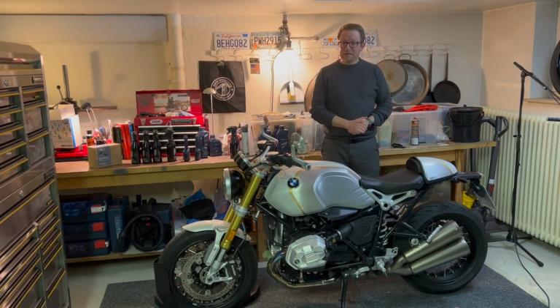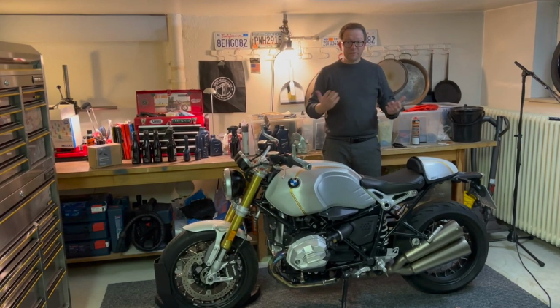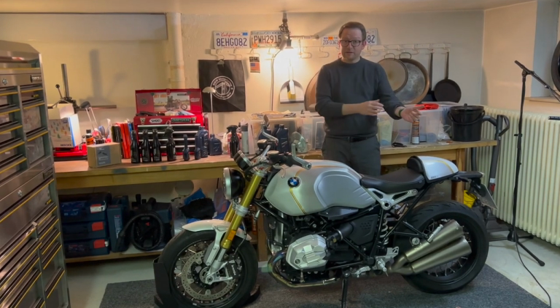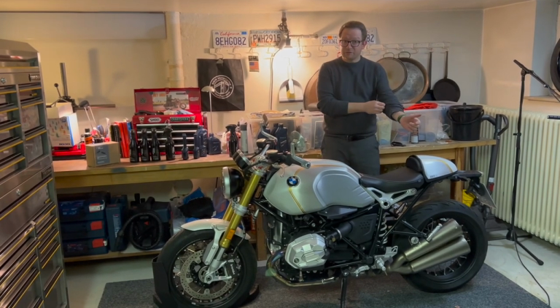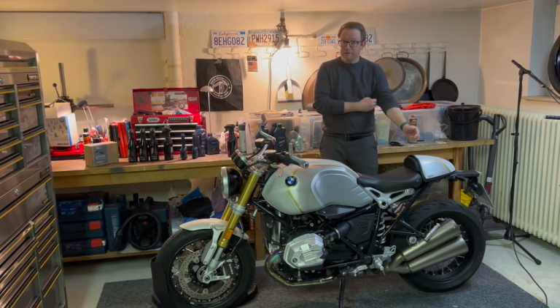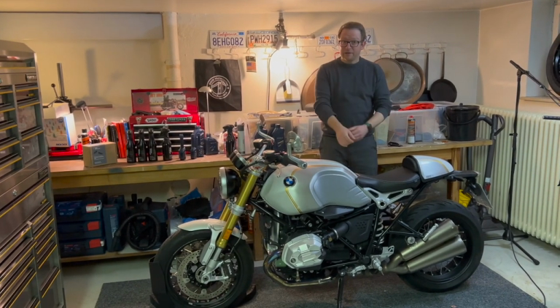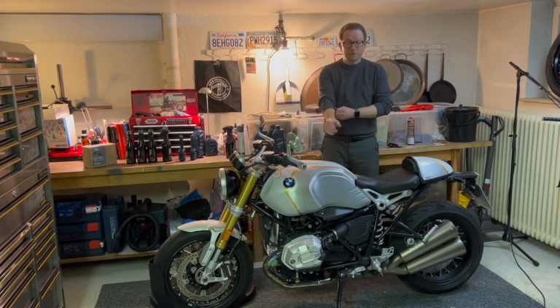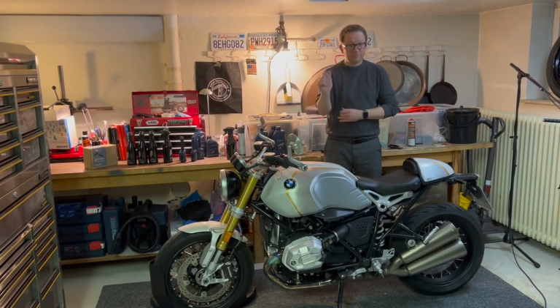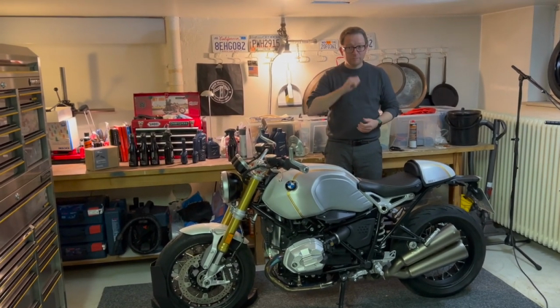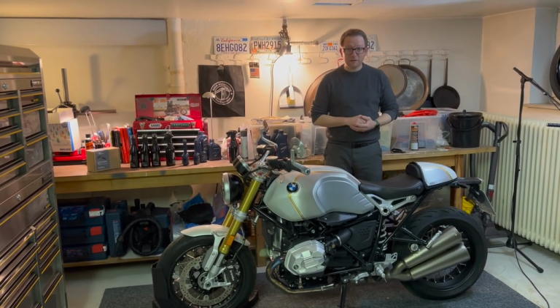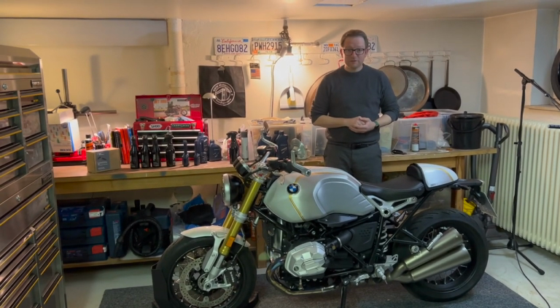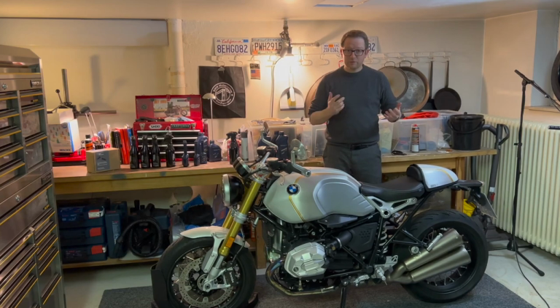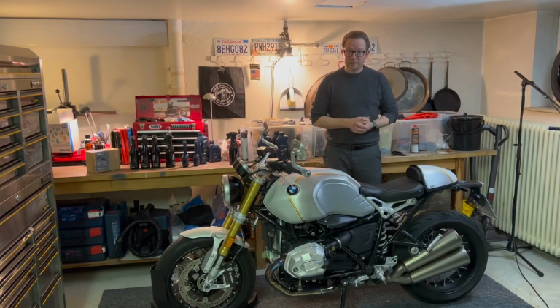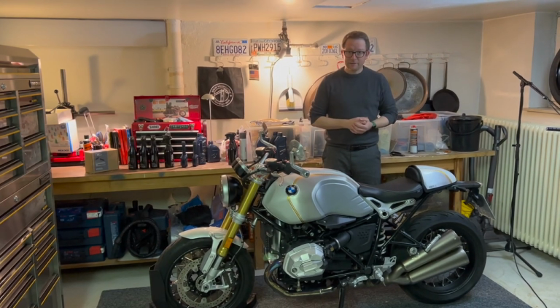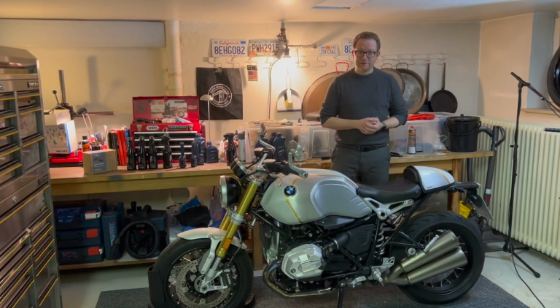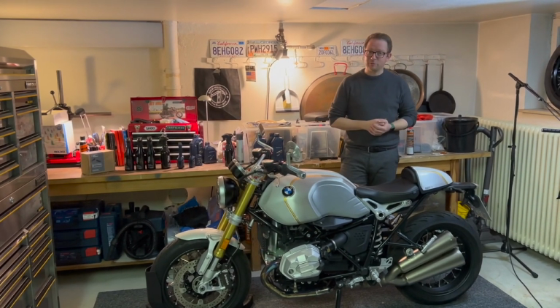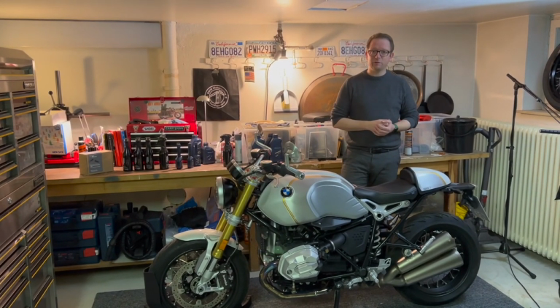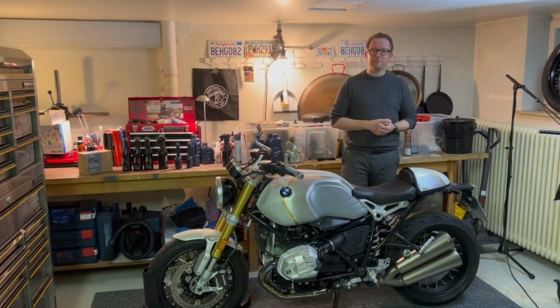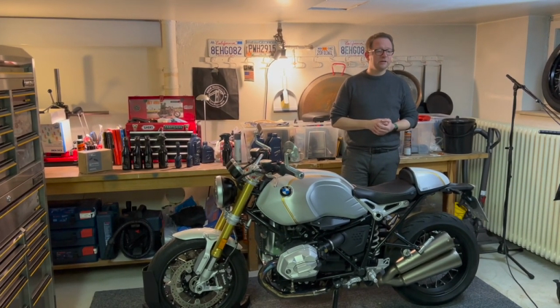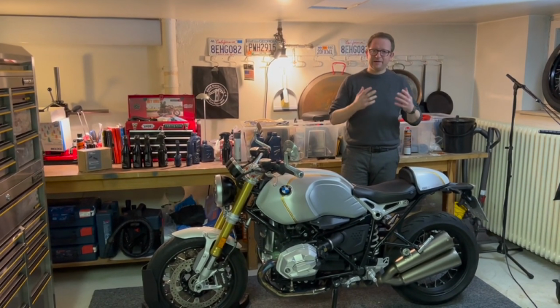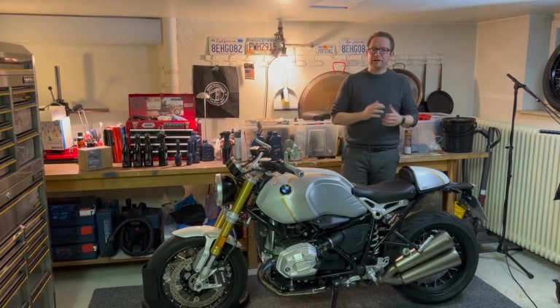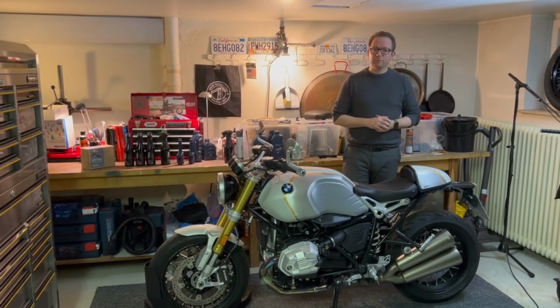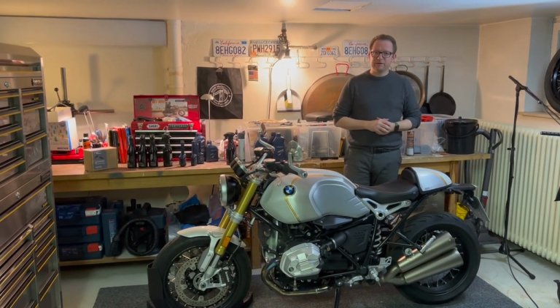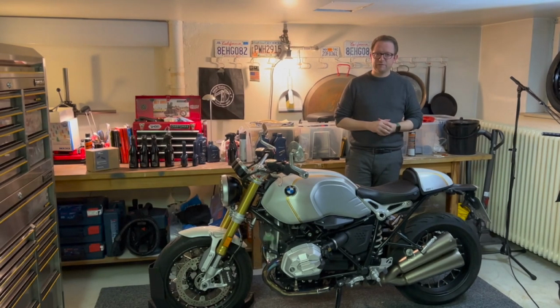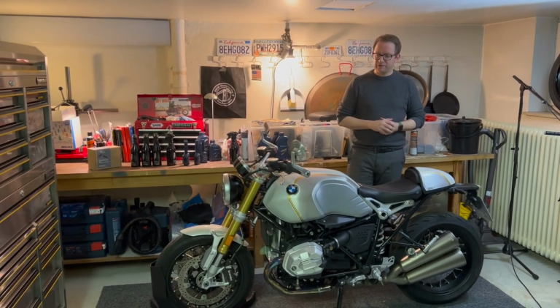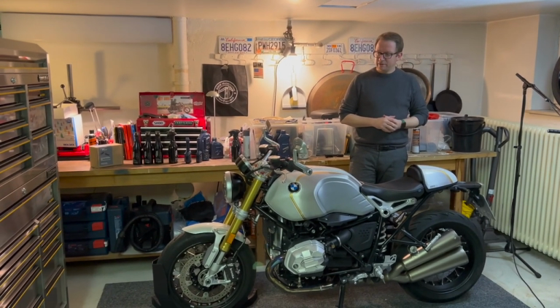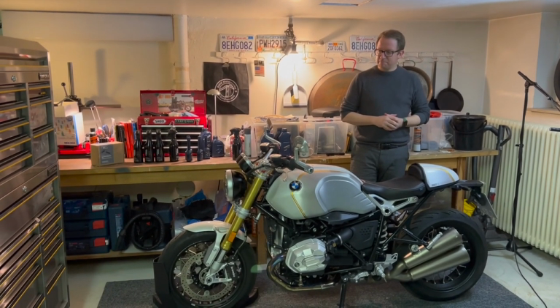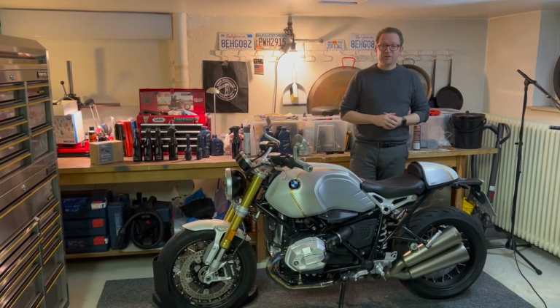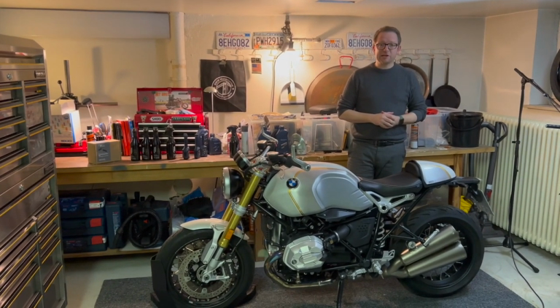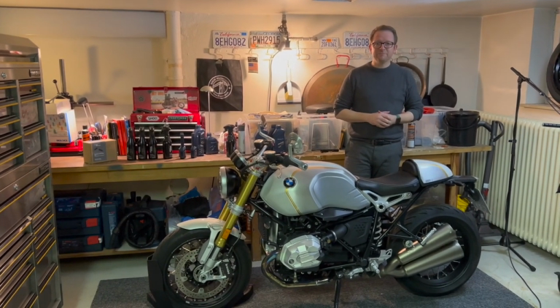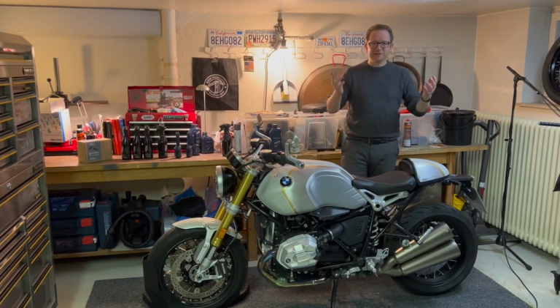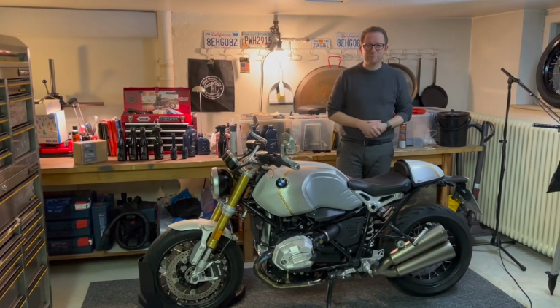And ladies and gentlemen, the R9T 2022 in a cafe racer look! I hope you enjoyed this video. Please click subscribe or the little bell so I can notify you when I upload. It would be great if you leave a comment. Thanks for watching — see you in the next one.